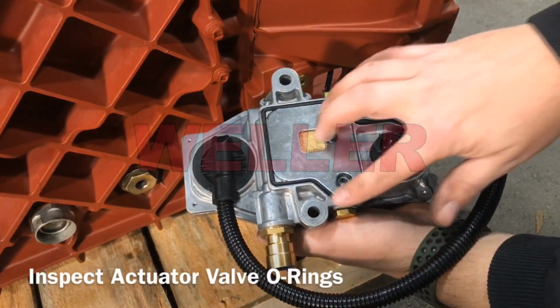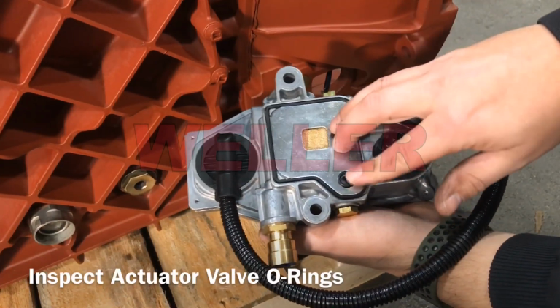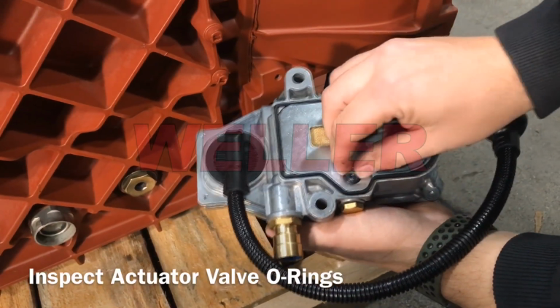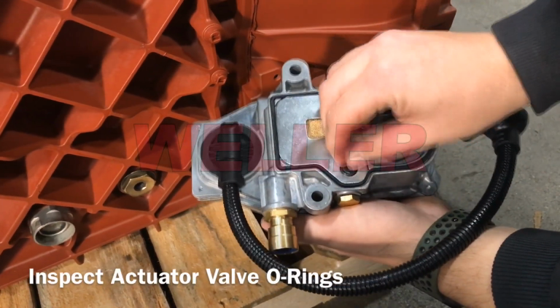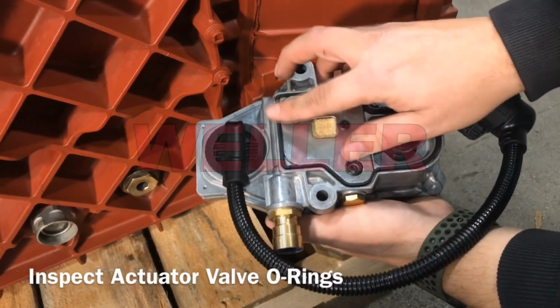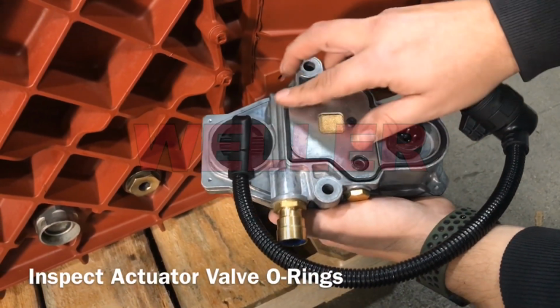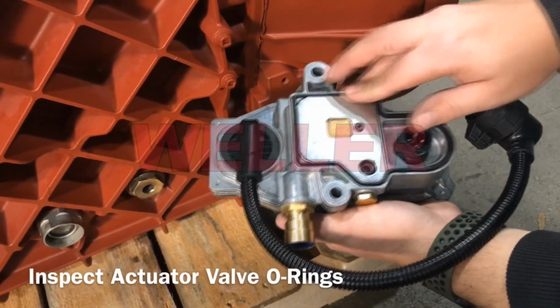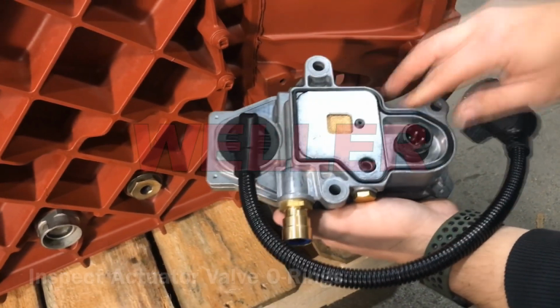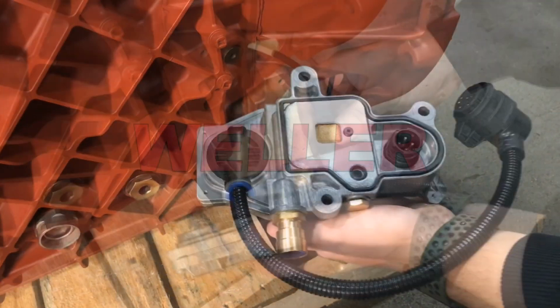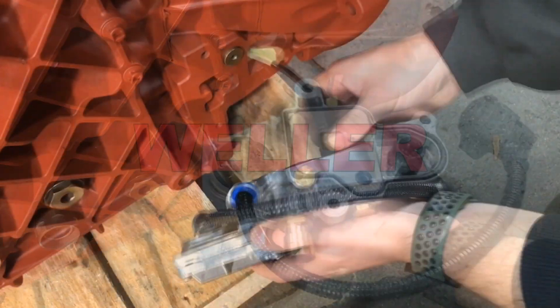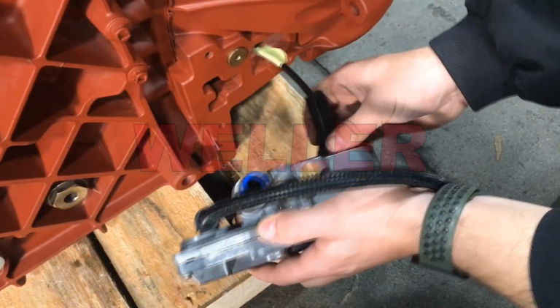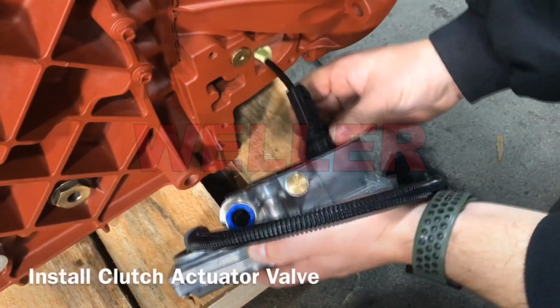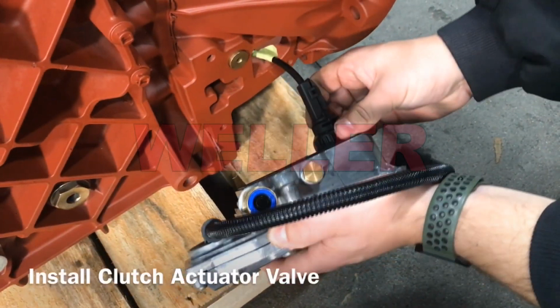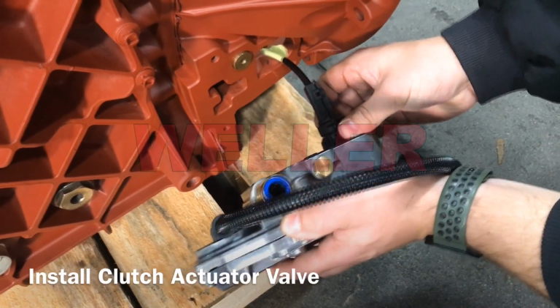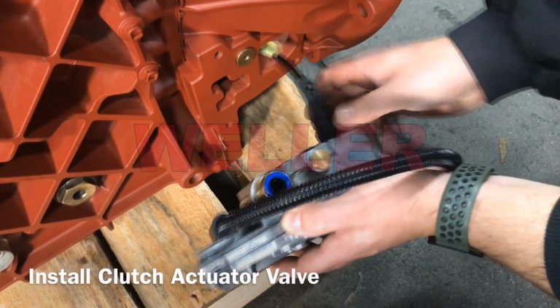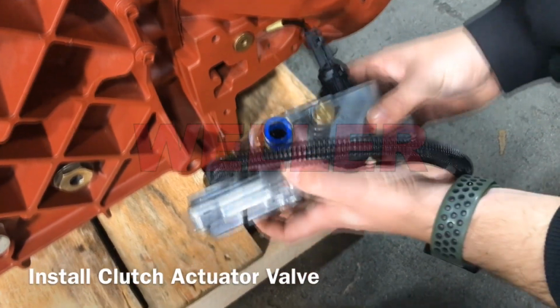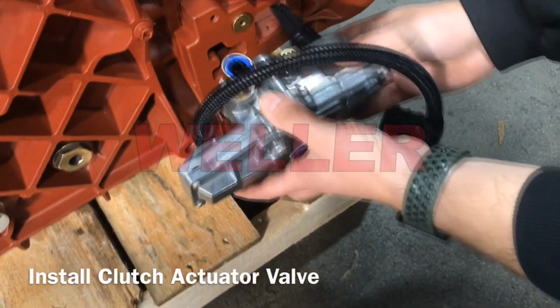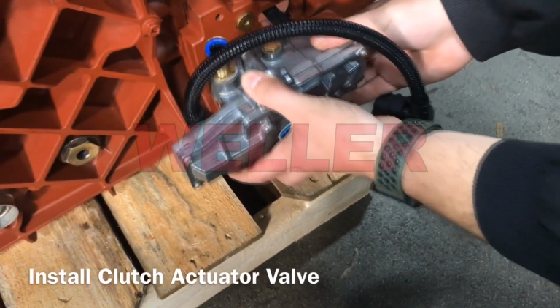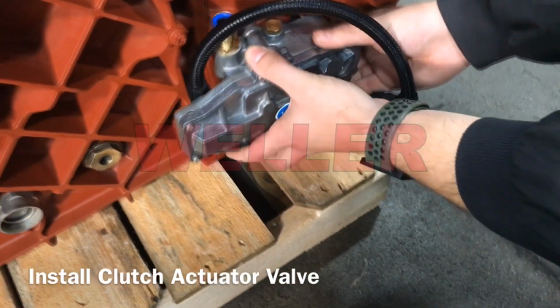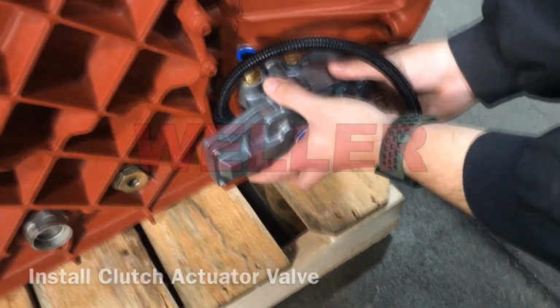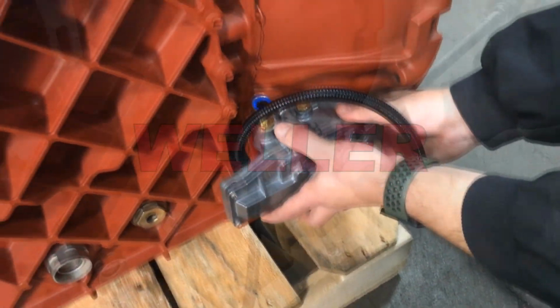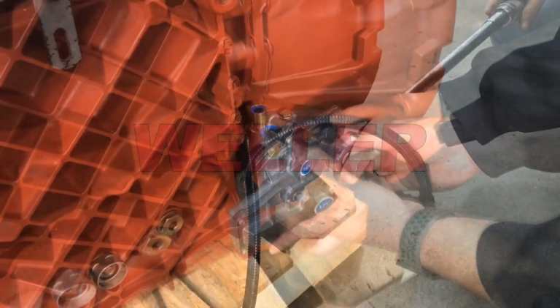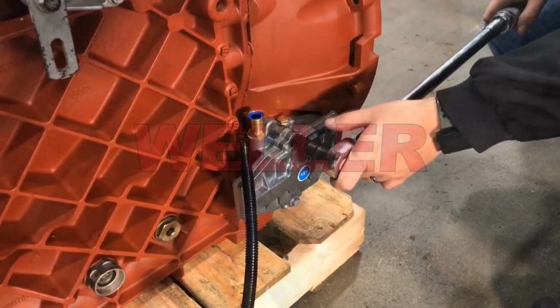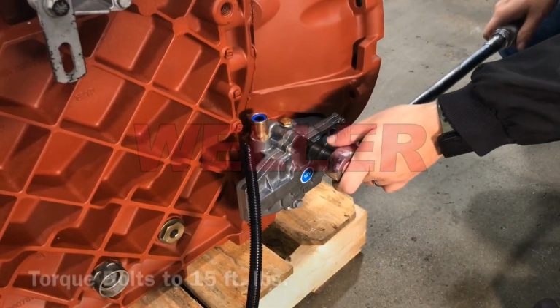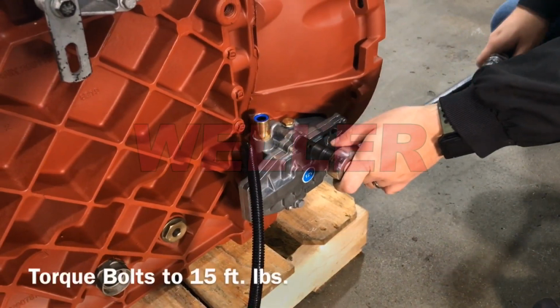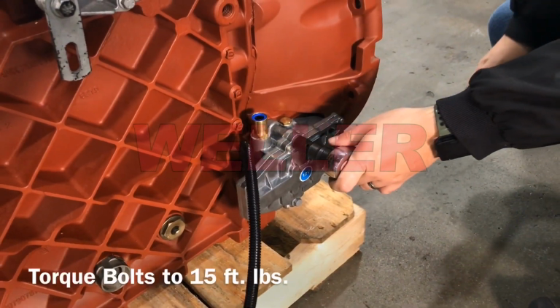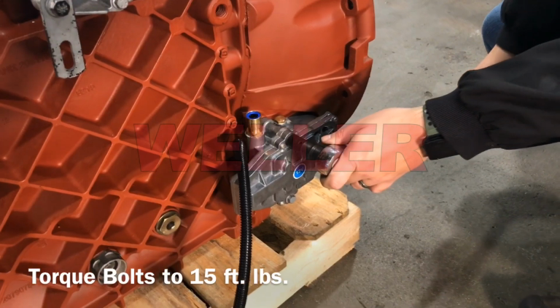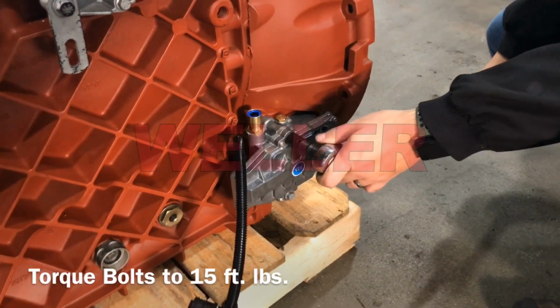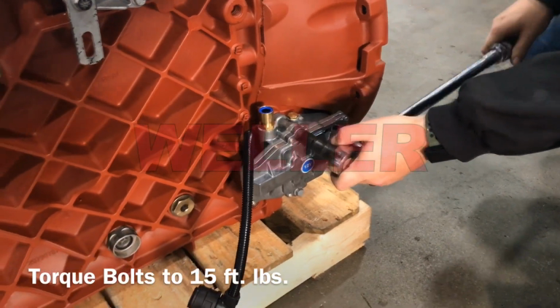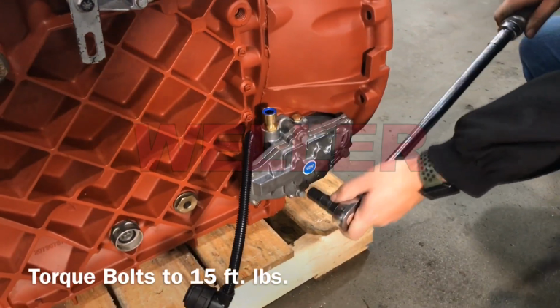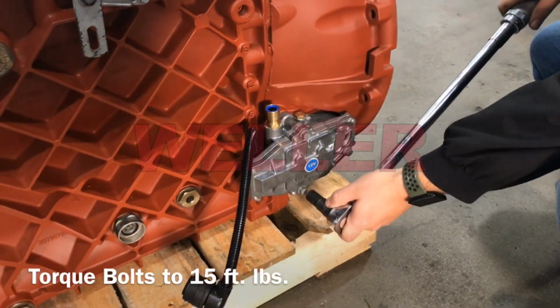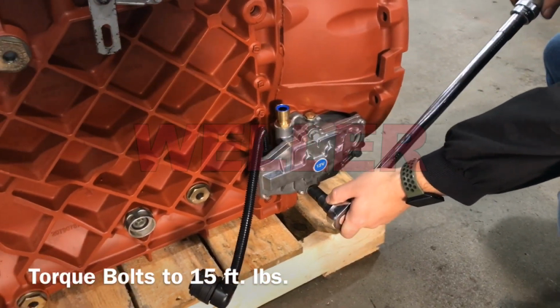Verify the clutch valve o-rings are seated and free of debris. Connect the position sensor wiring. Install the three valve mounting bolts and torque to 15 foot-pounds.